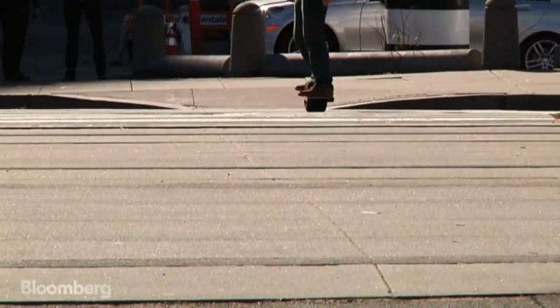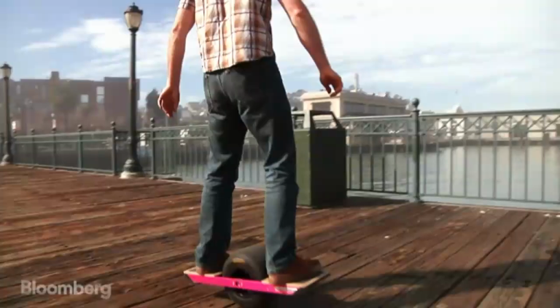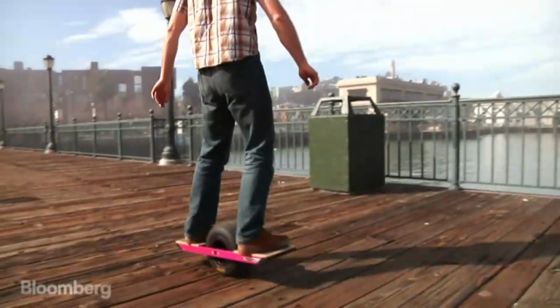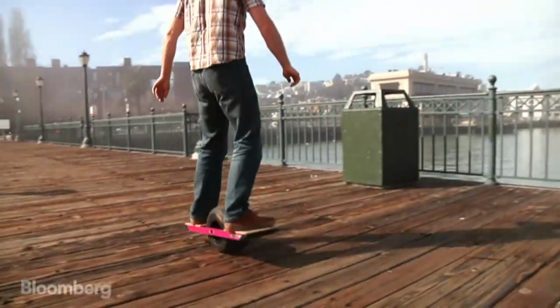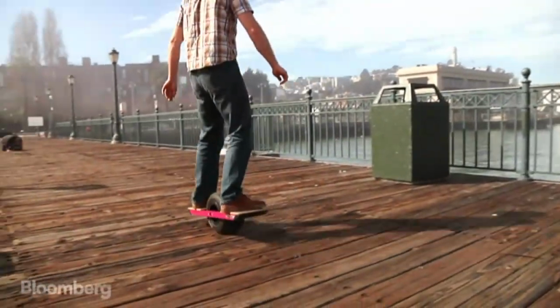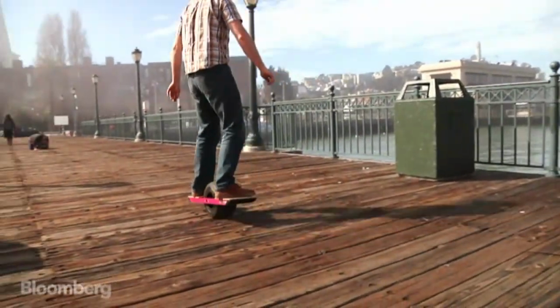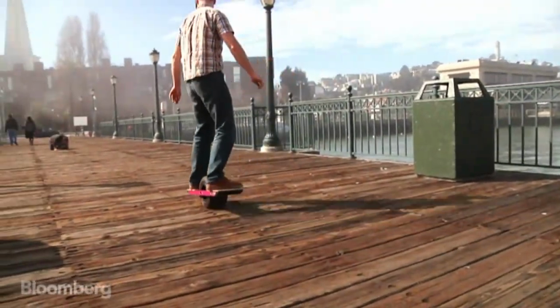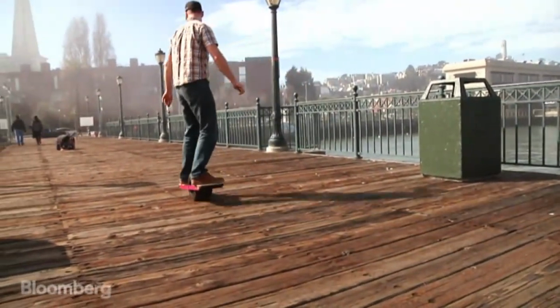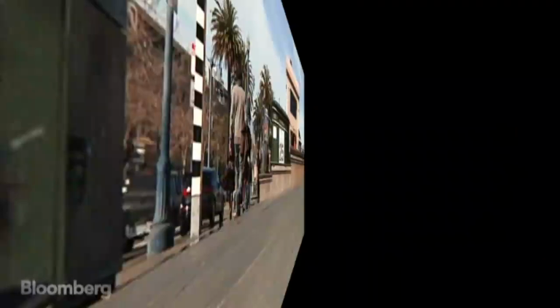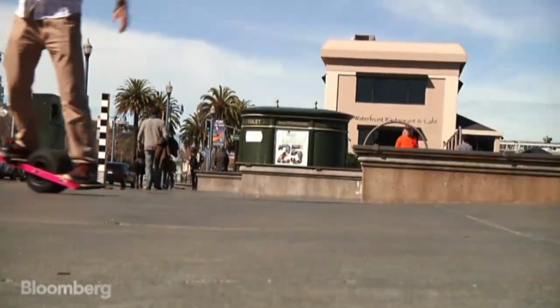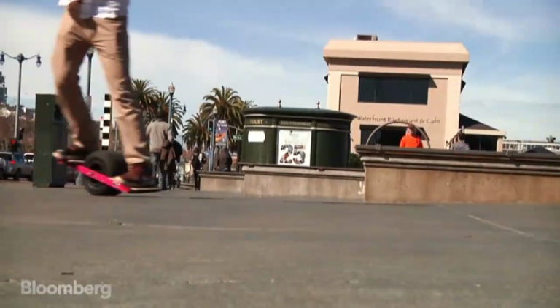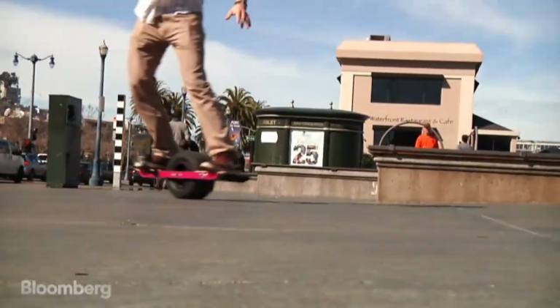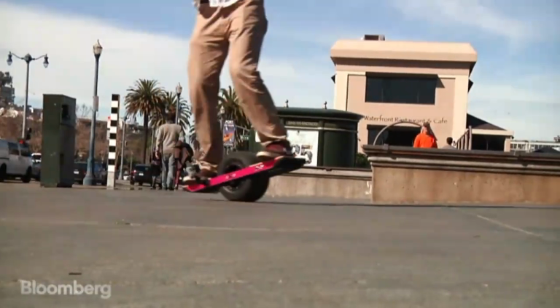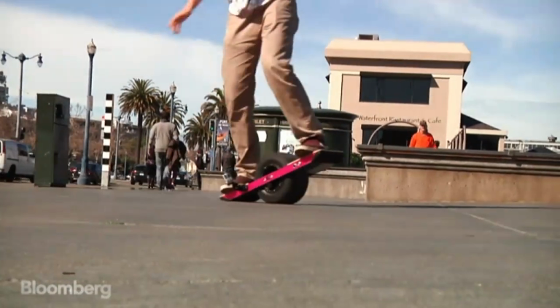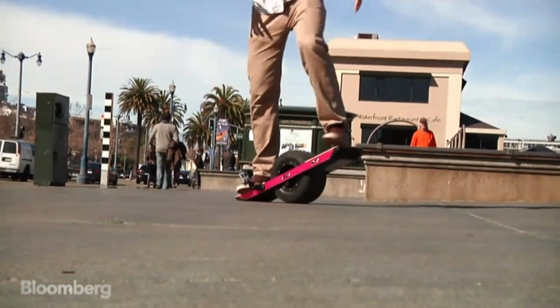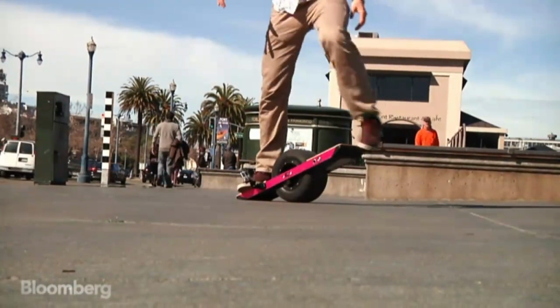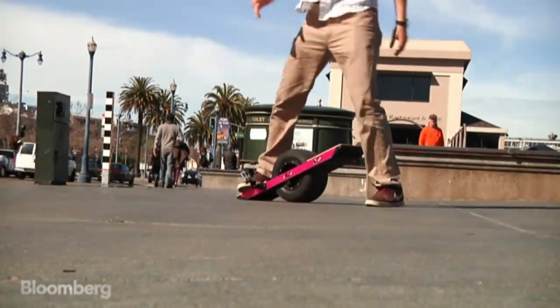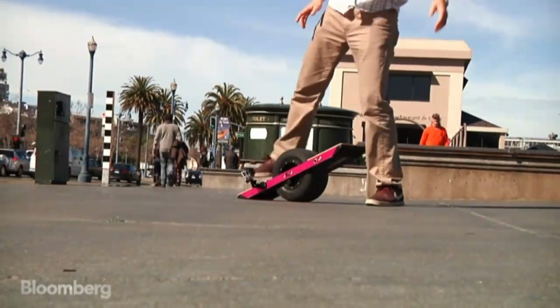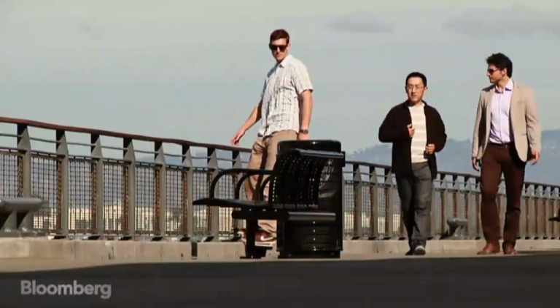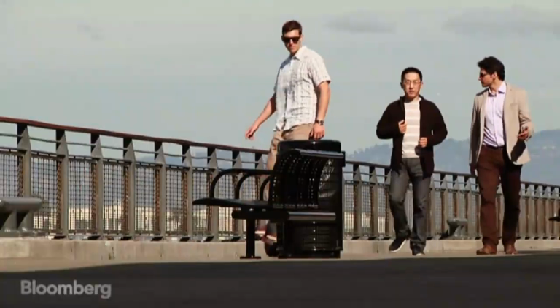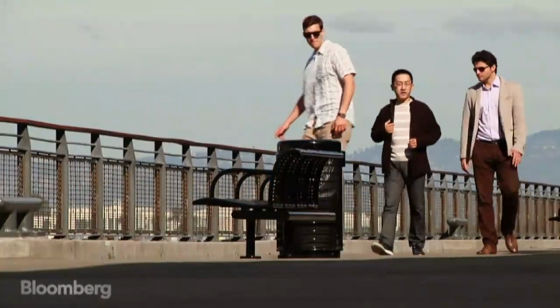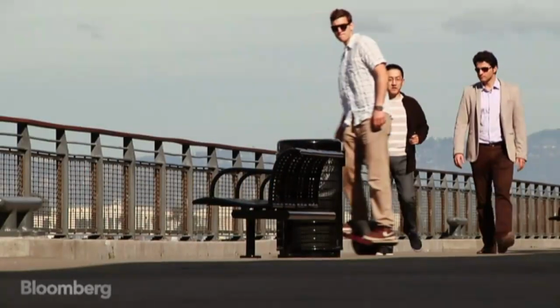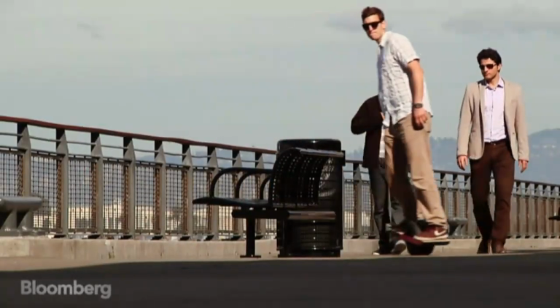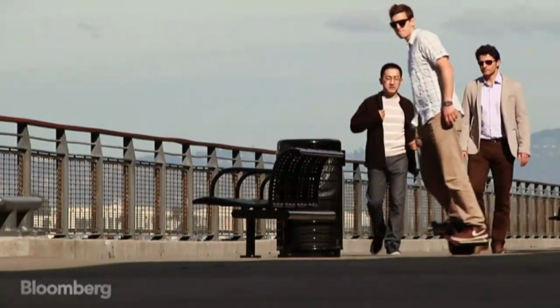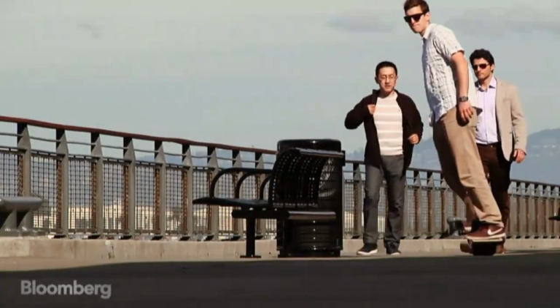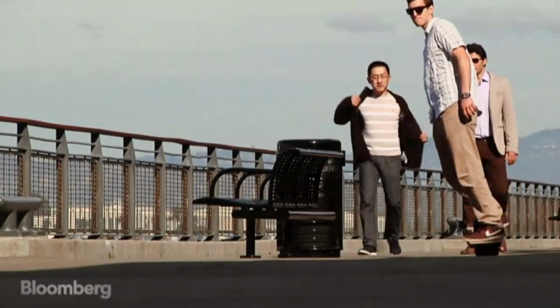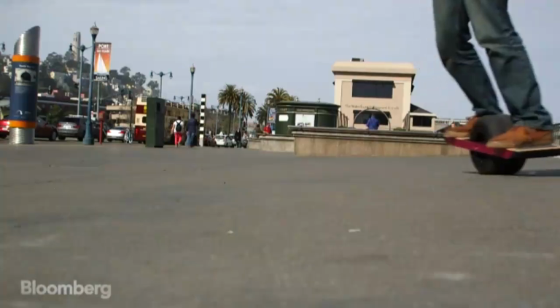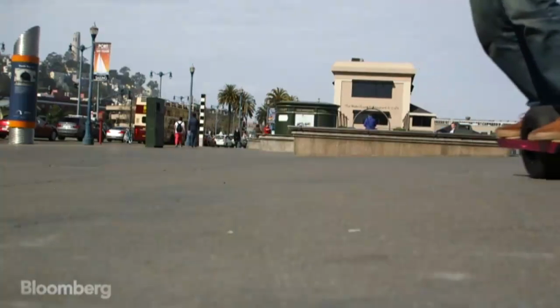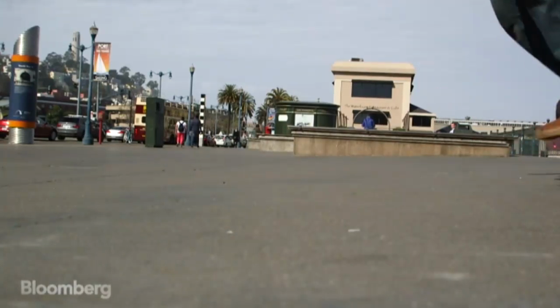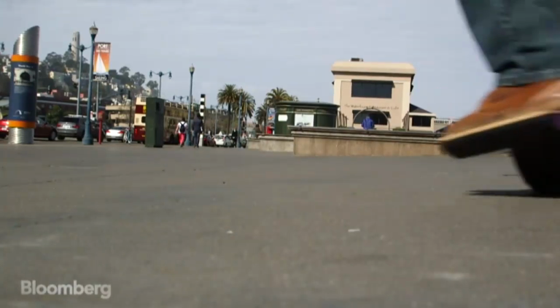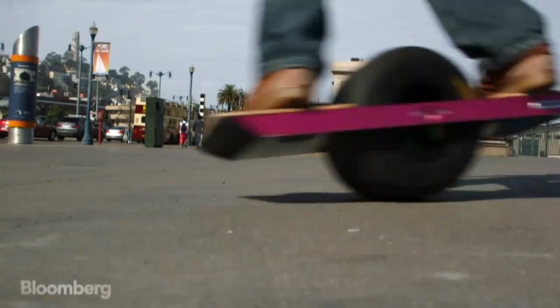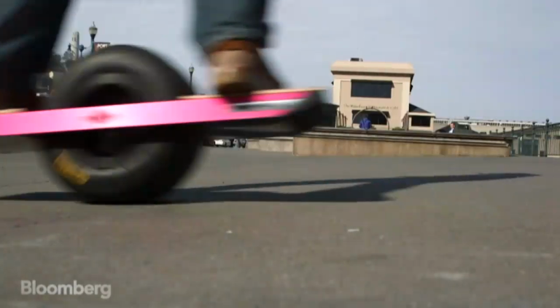You lean towards your front foot to accelerate, you lean towards your back foot to slow down and stop, and you lean to your heel or toe side like on a snowboard in order to make turns.